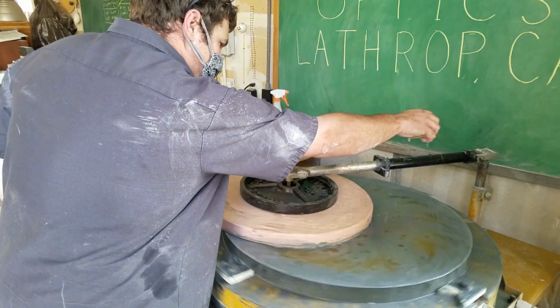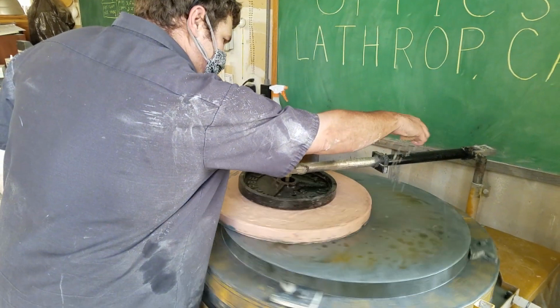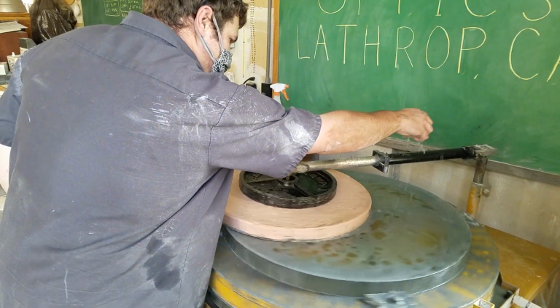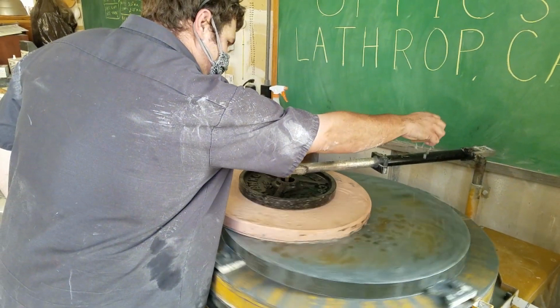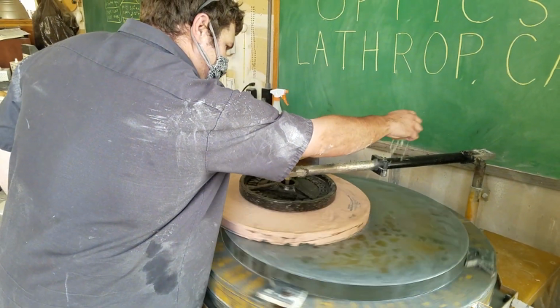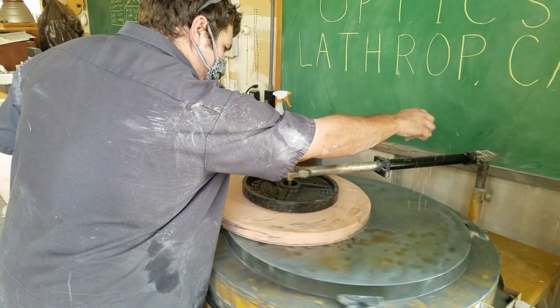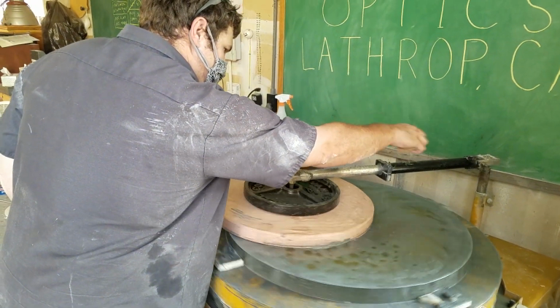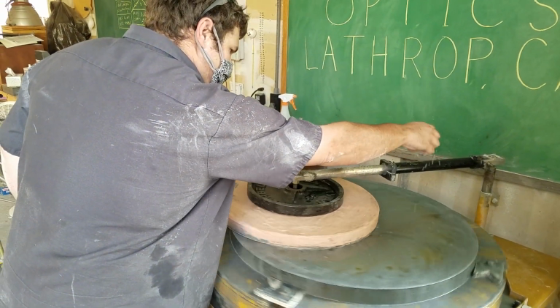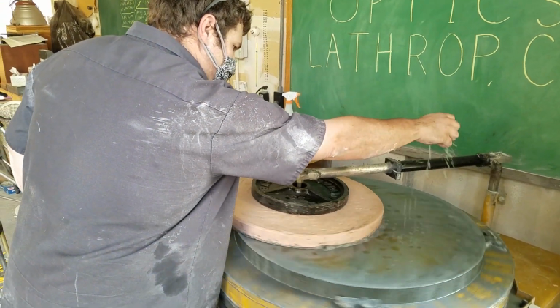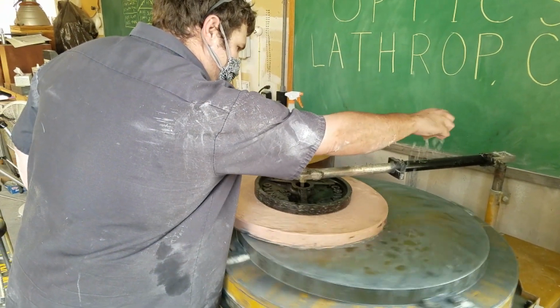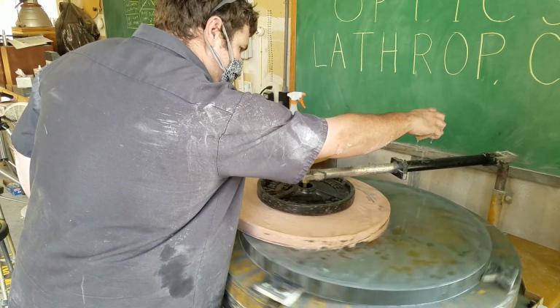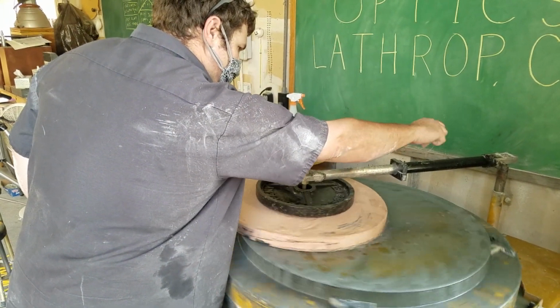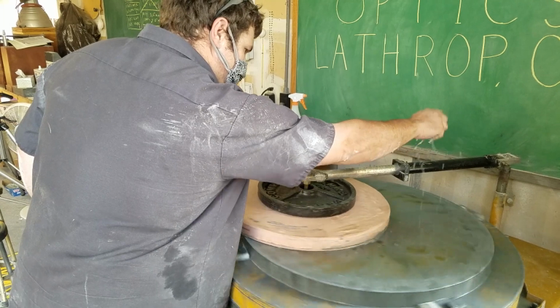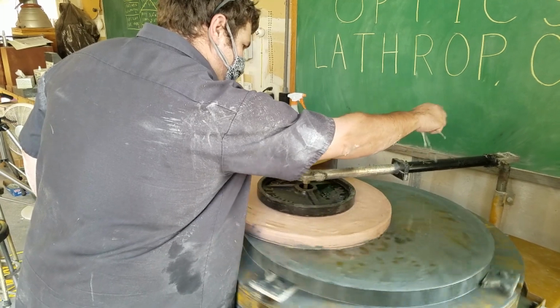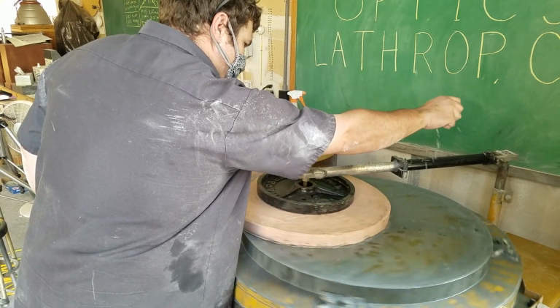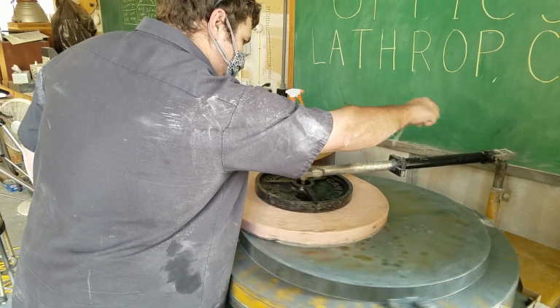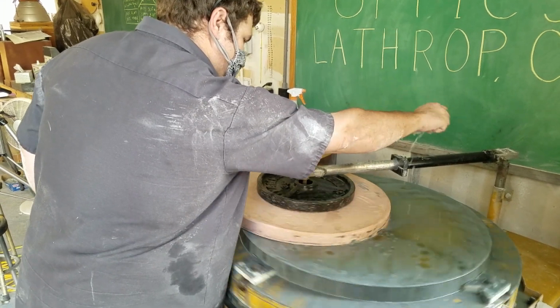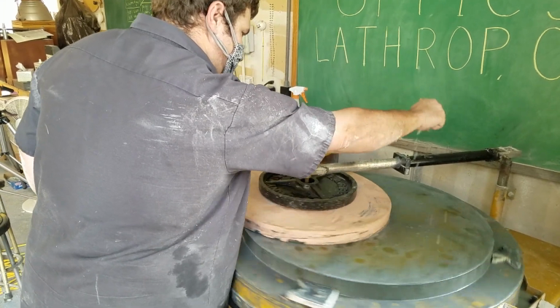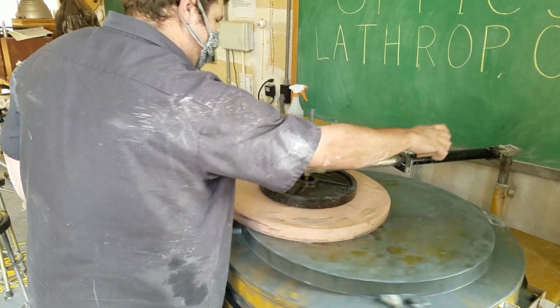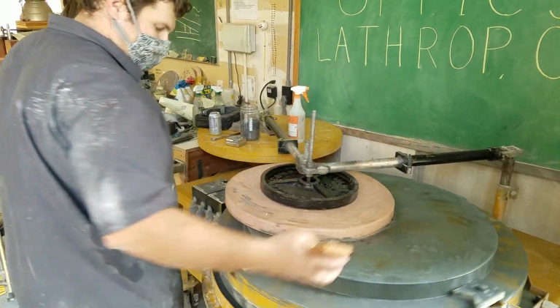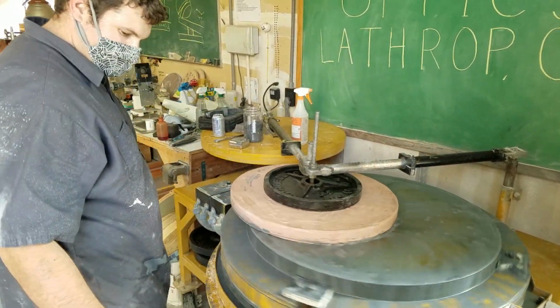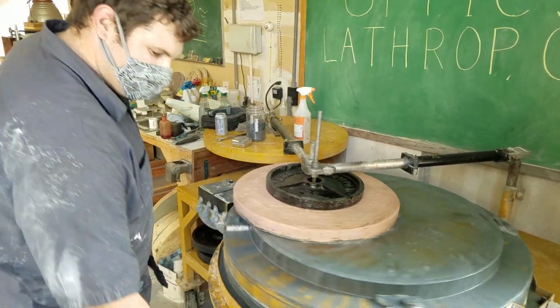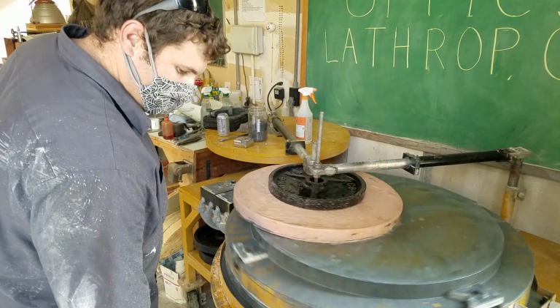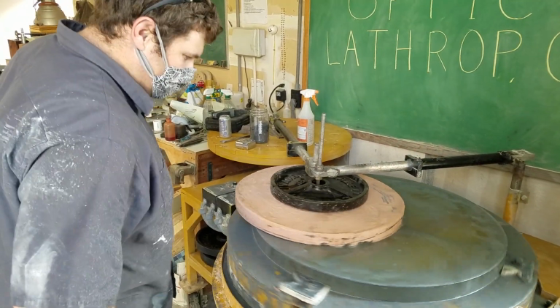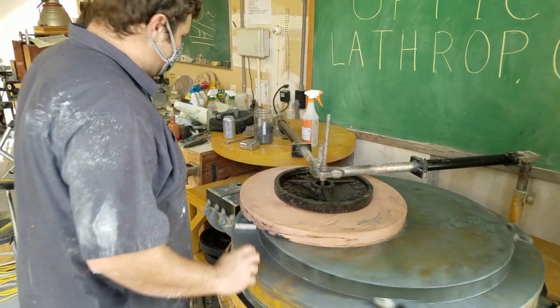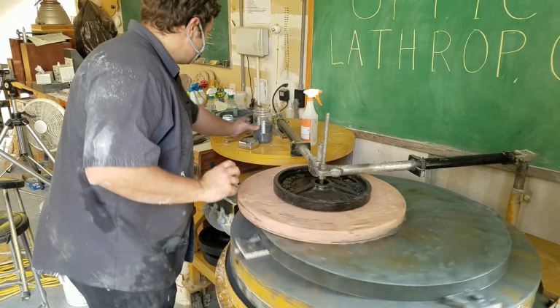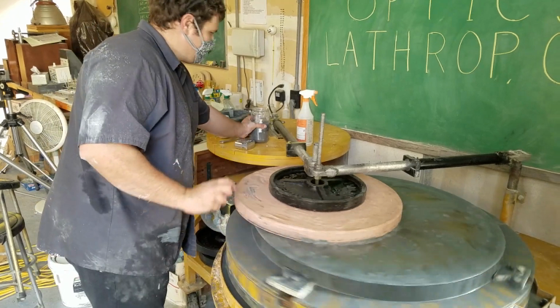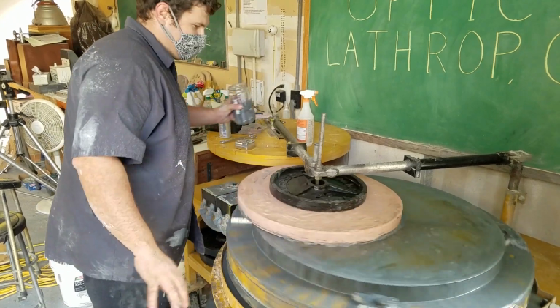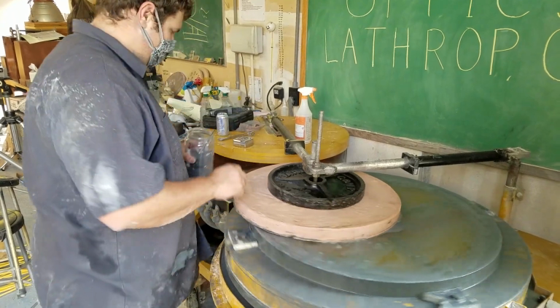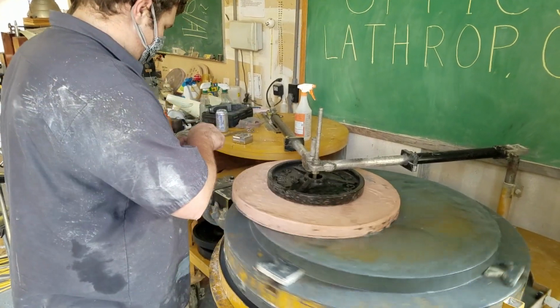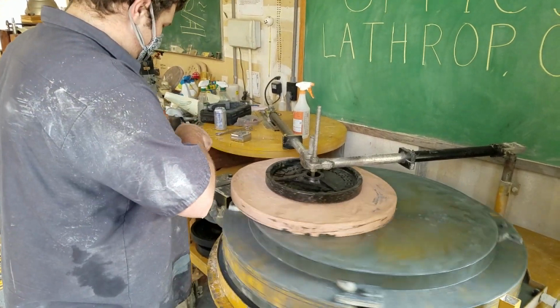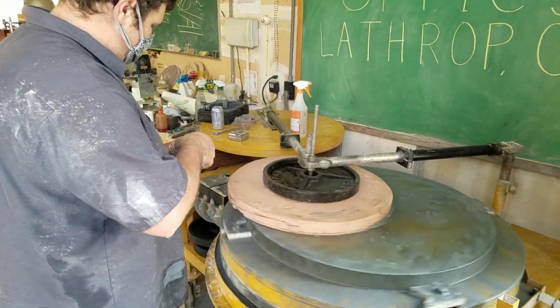This is a 33 inch F3 Chris Pozzone. This is our initial grinding after curve generating. We are at 46 grit silicon carbide.